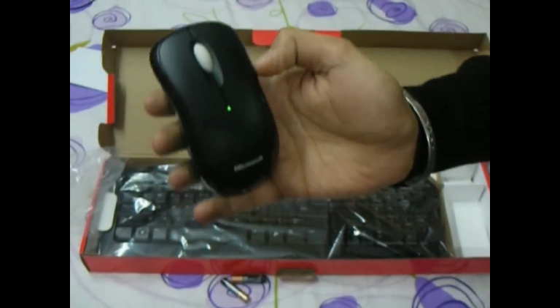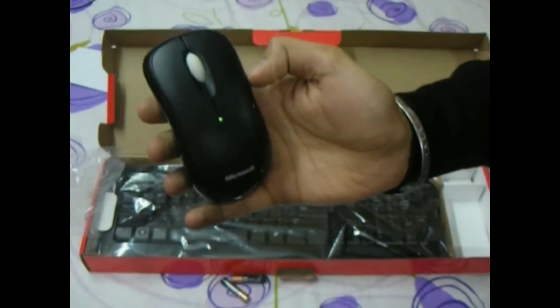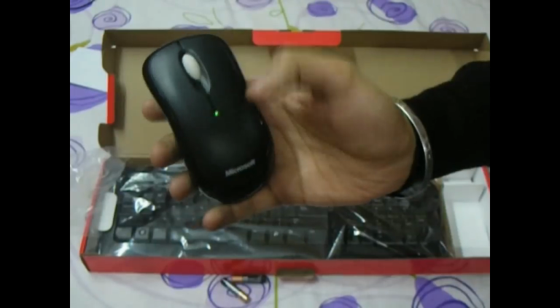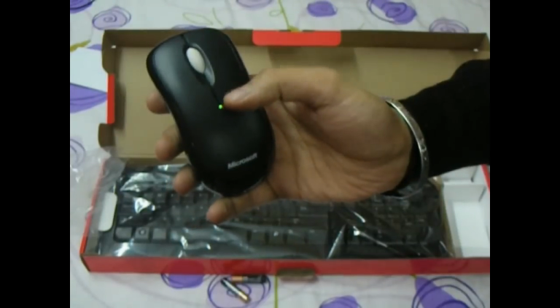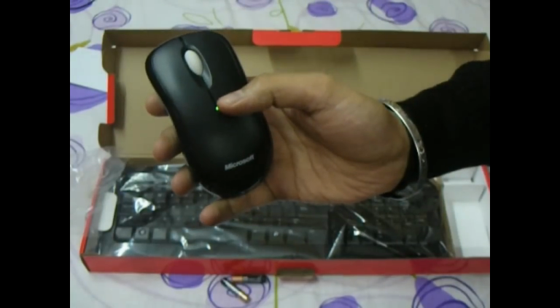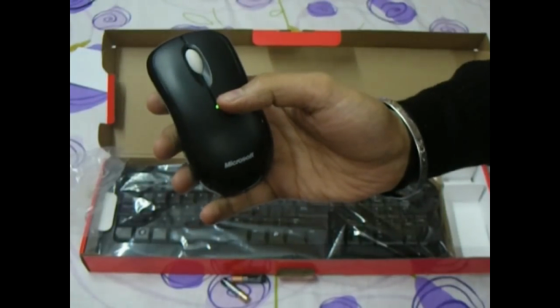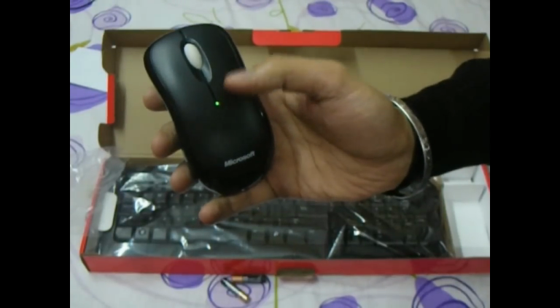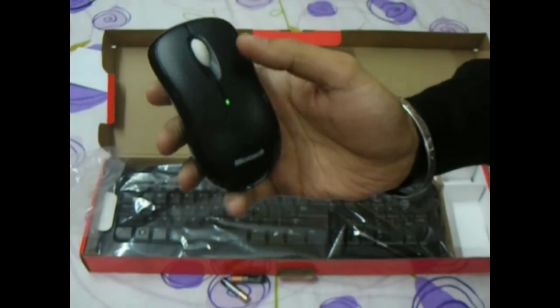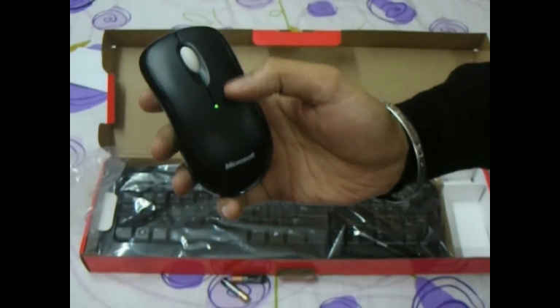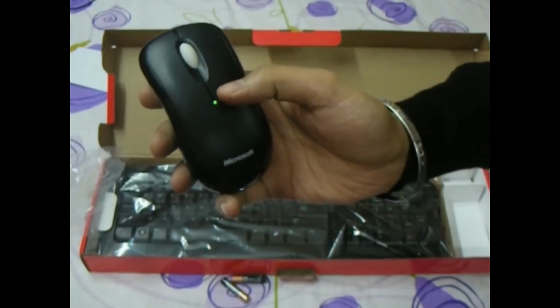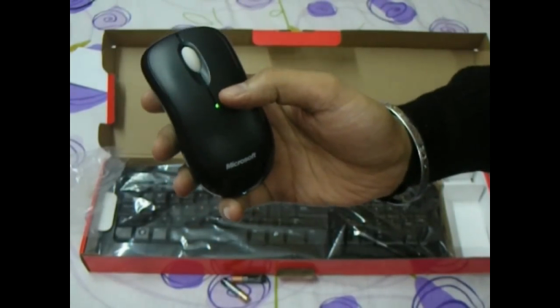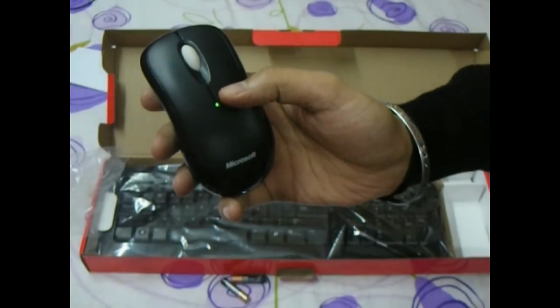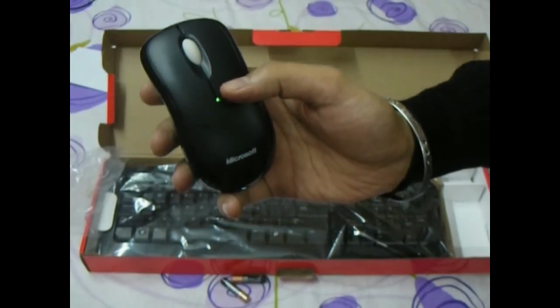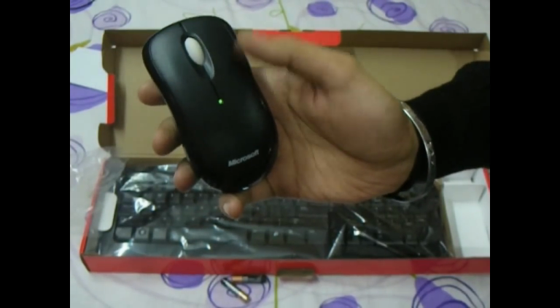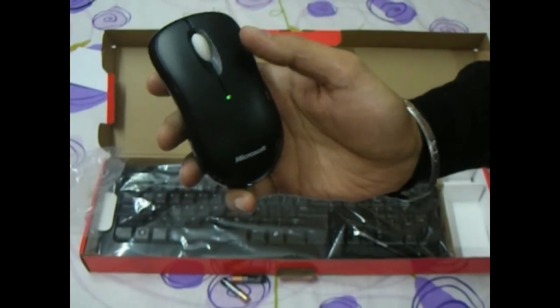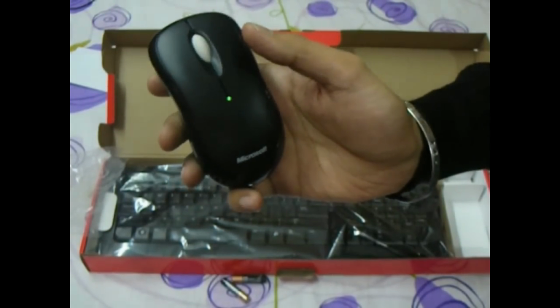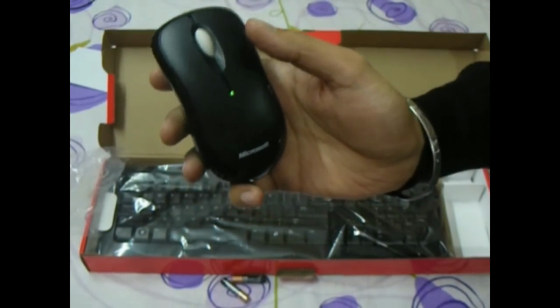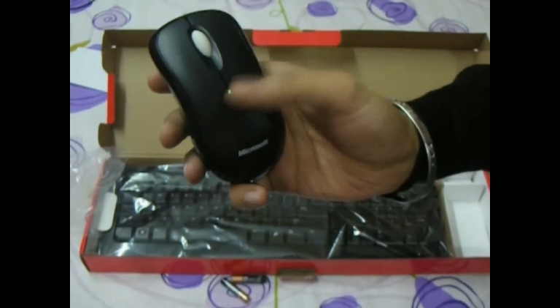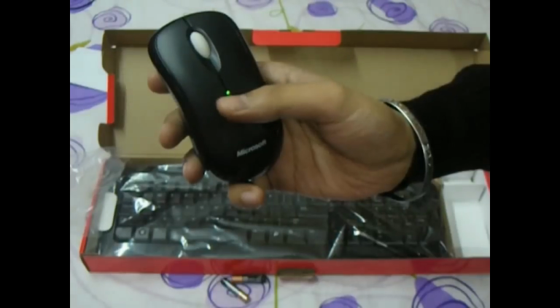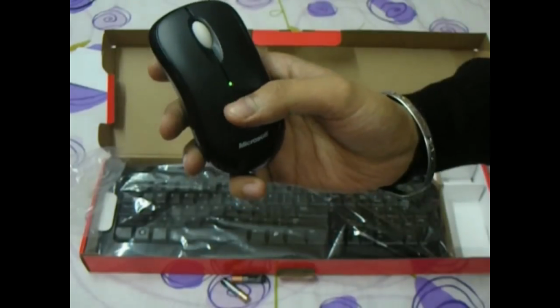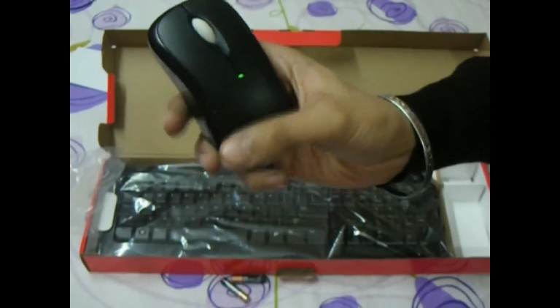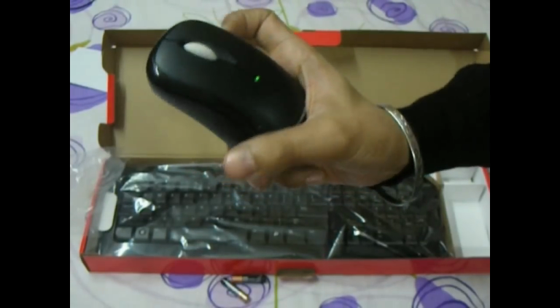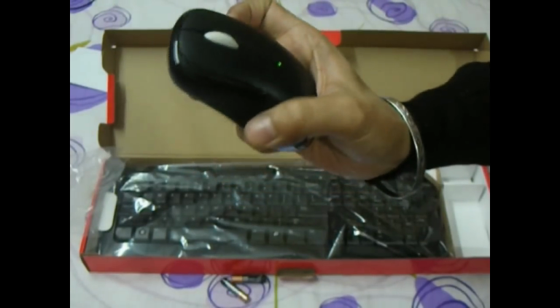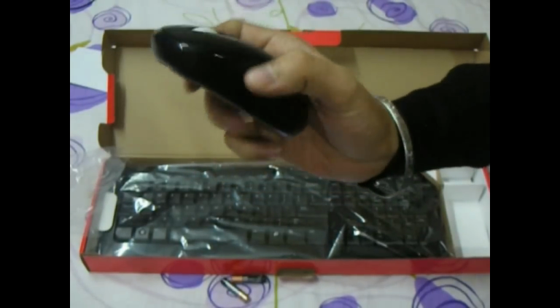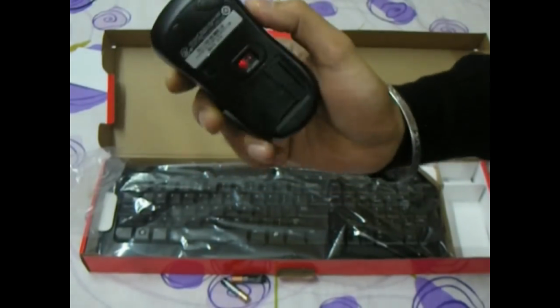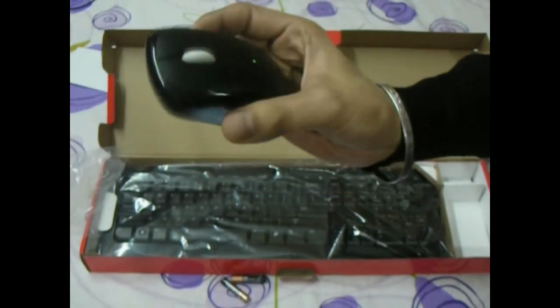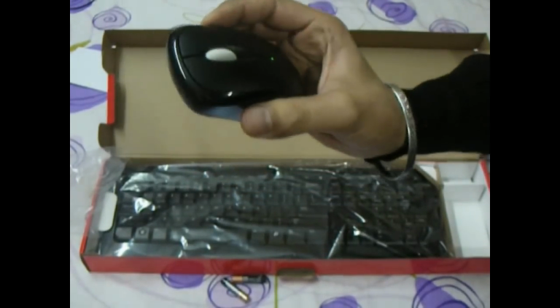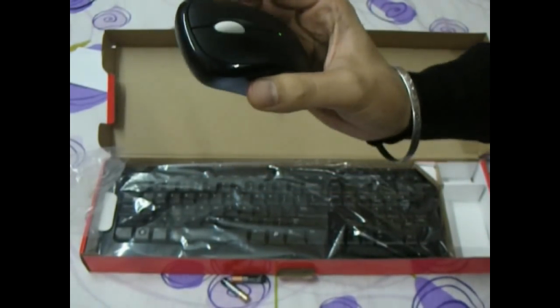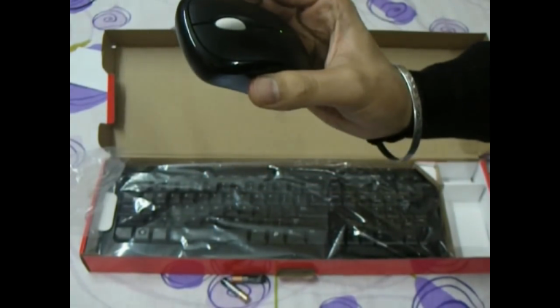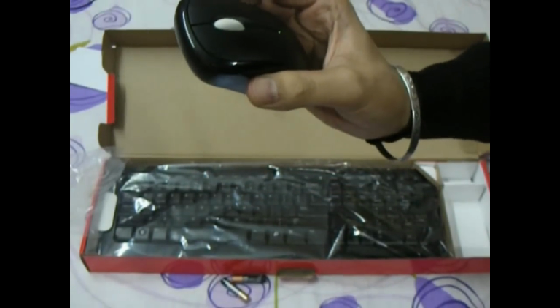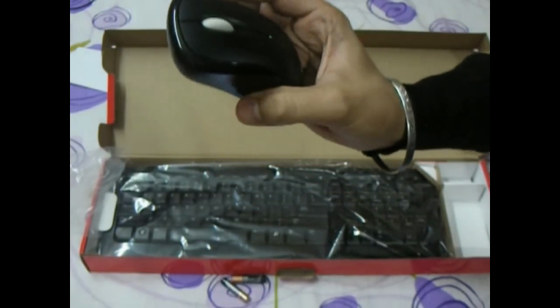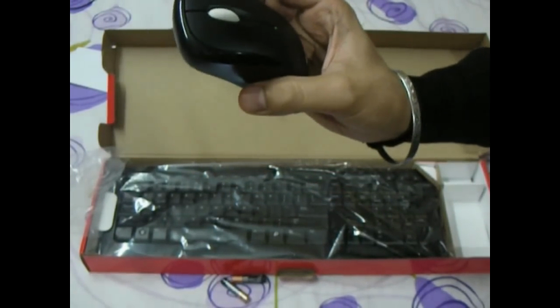On the front we have a battery indicator green light. You would need to change the battery if it turns red. According to Microsoft, the batteries should last about 15 months of normal usage.